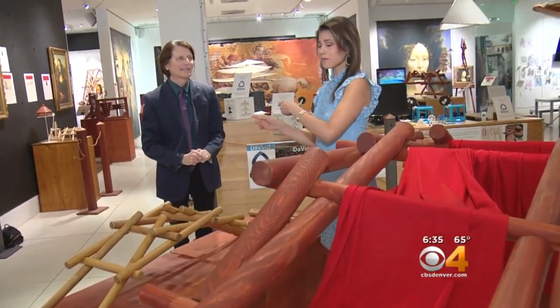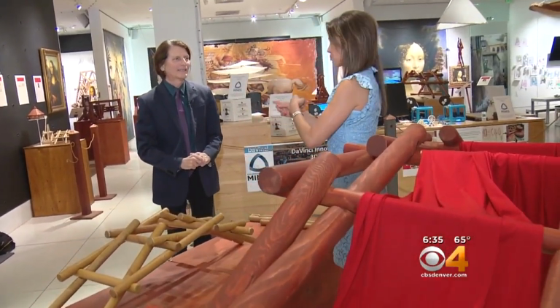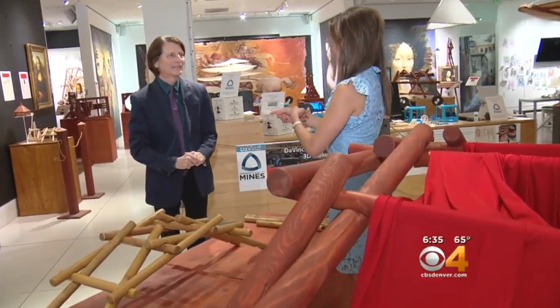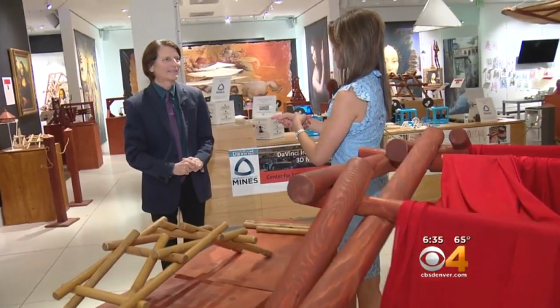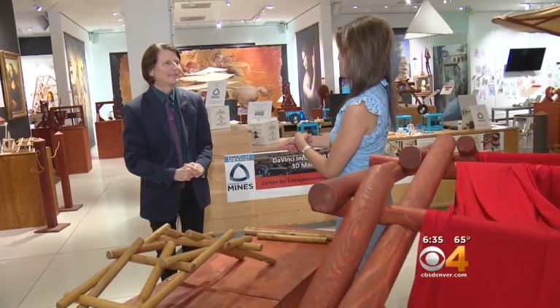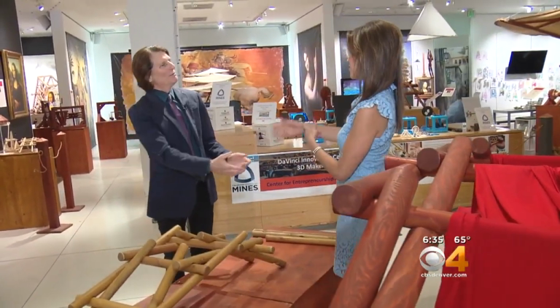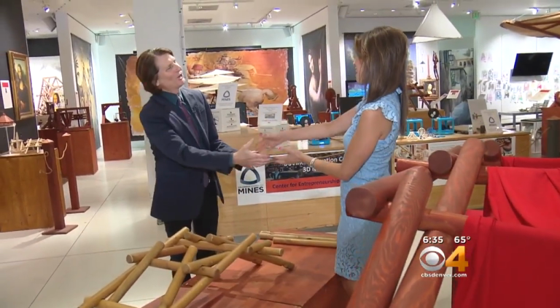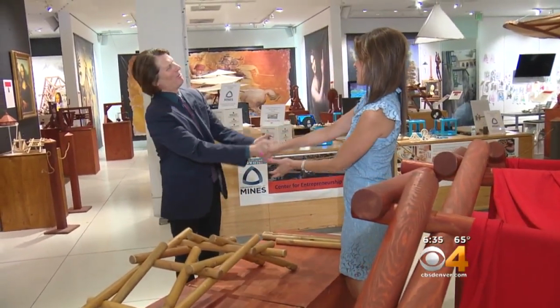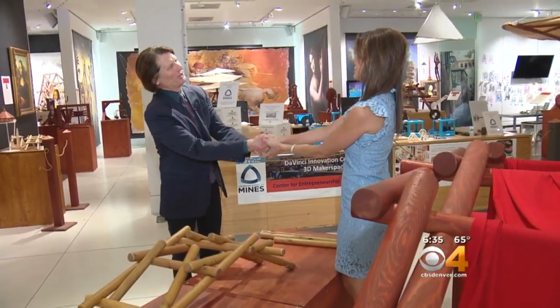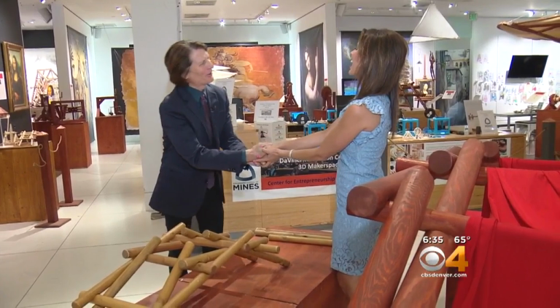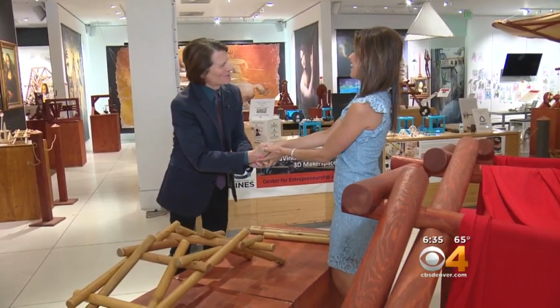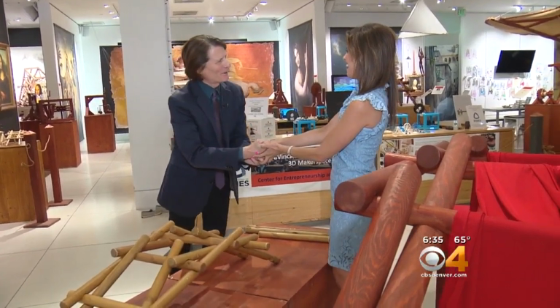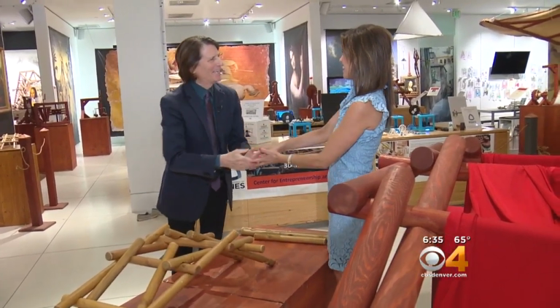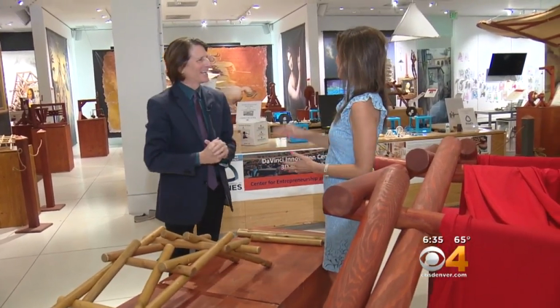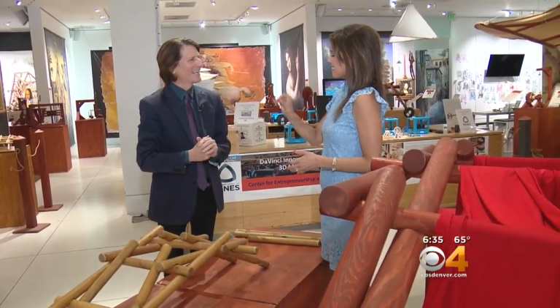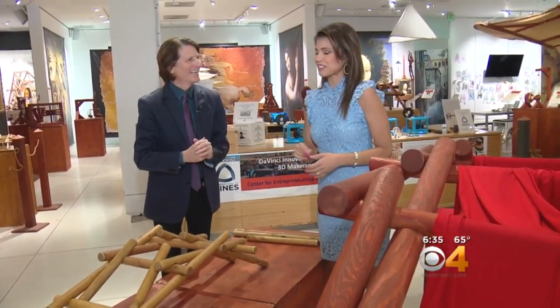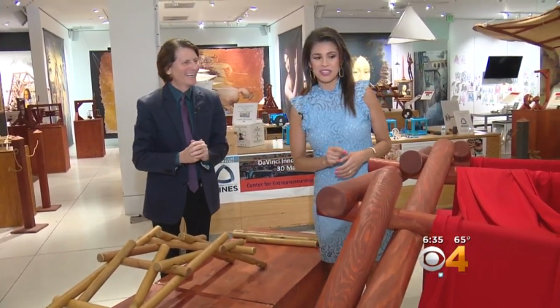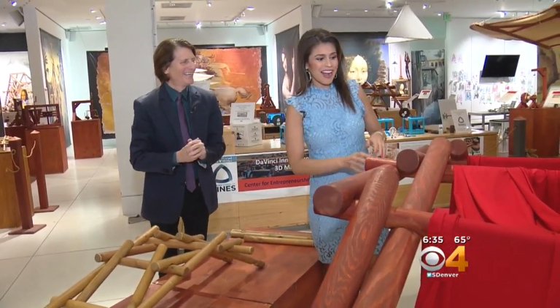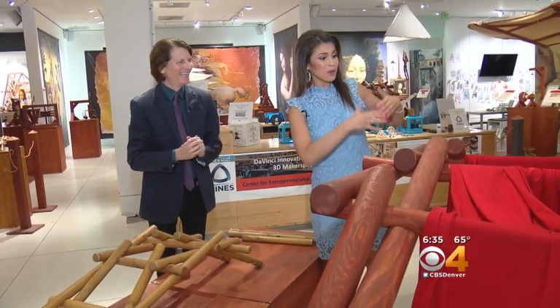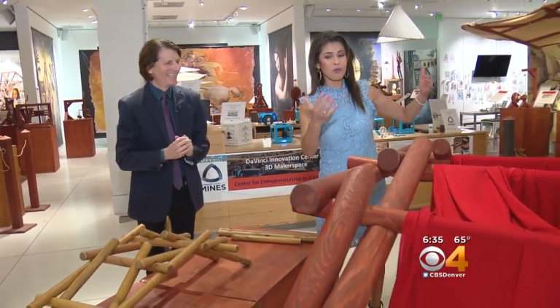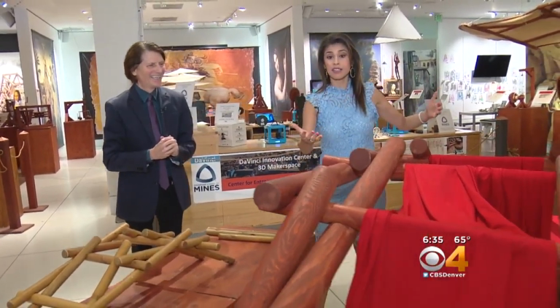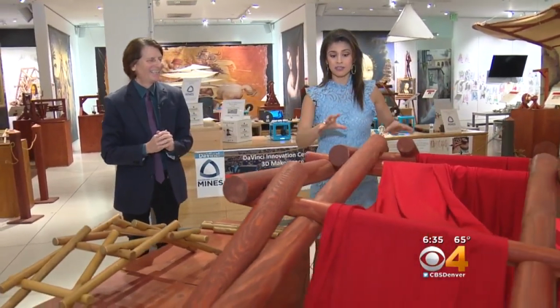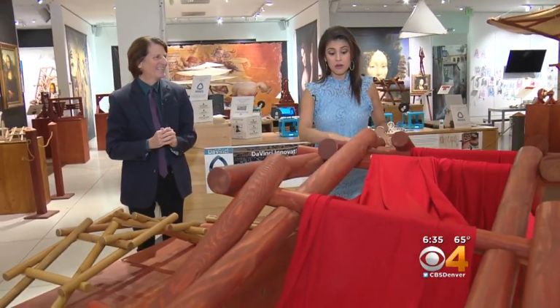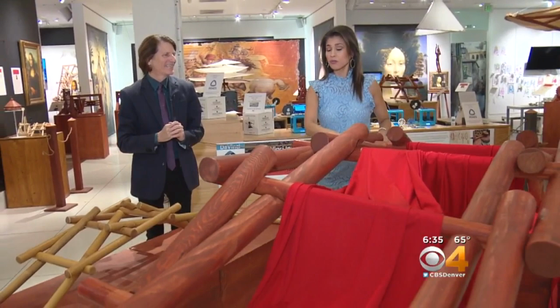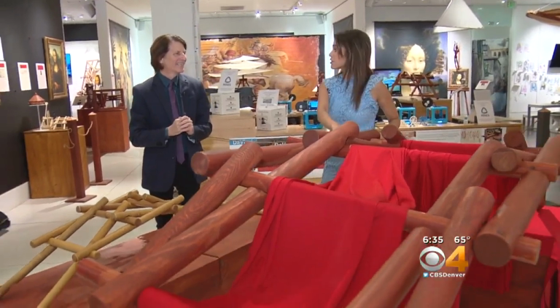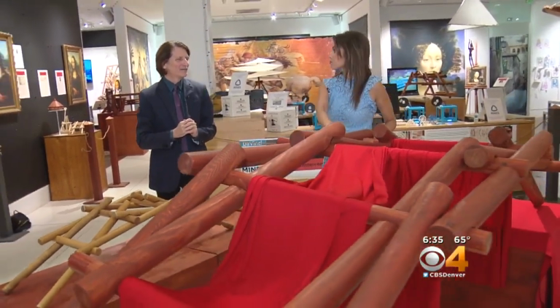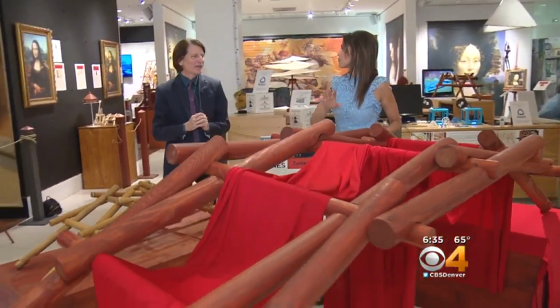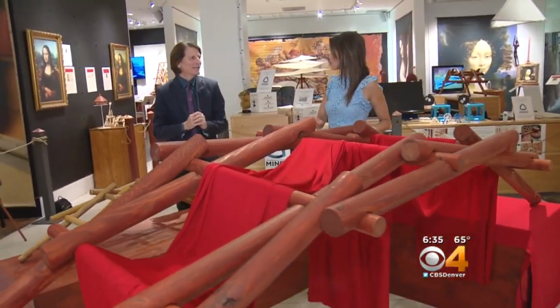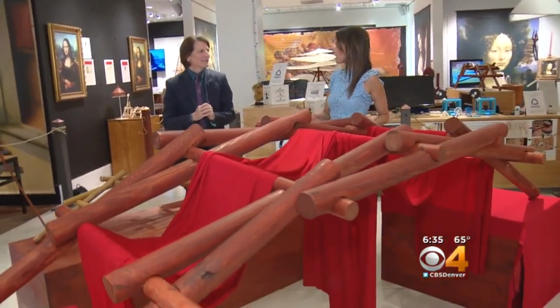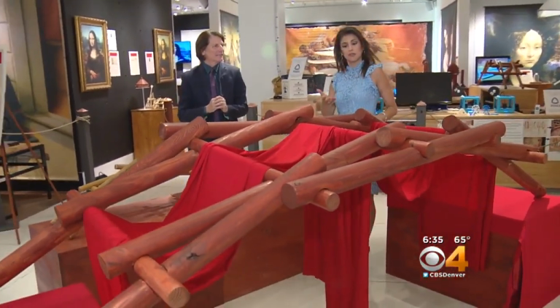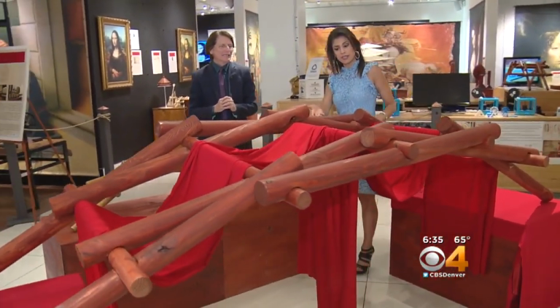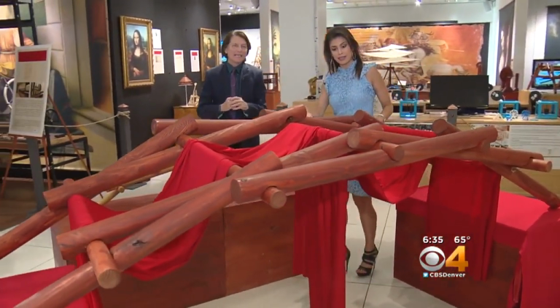Joining me now is one of the curators, Mark Rogers. Thank you so much for coming by today. We get to walk in his shoes, and I know this is one of da Vinci's most famous creations. What are we looking at here?